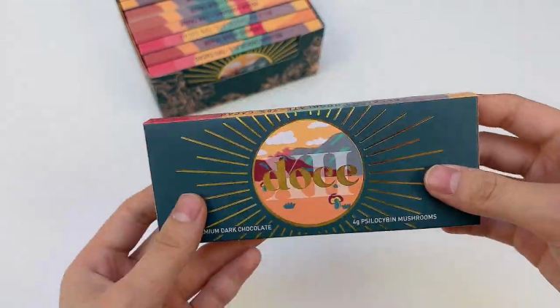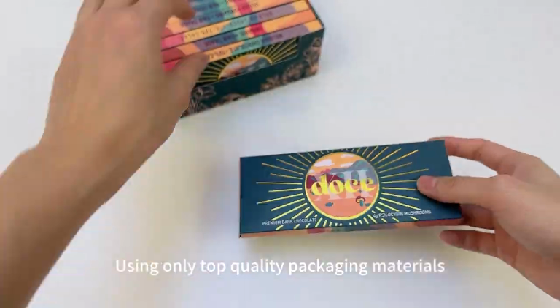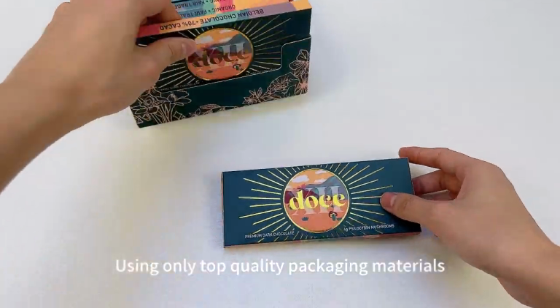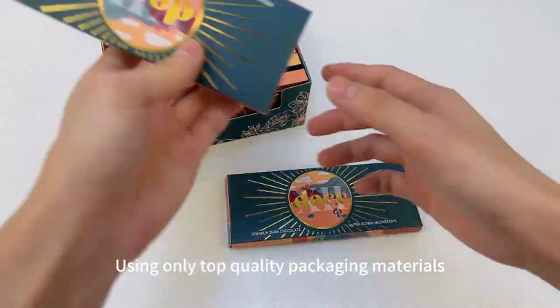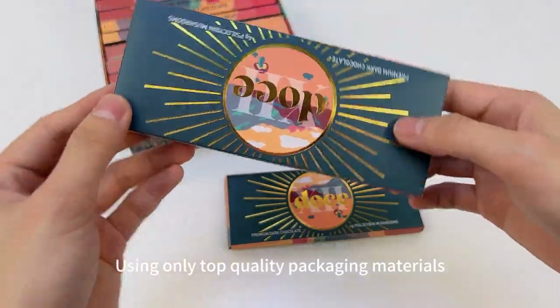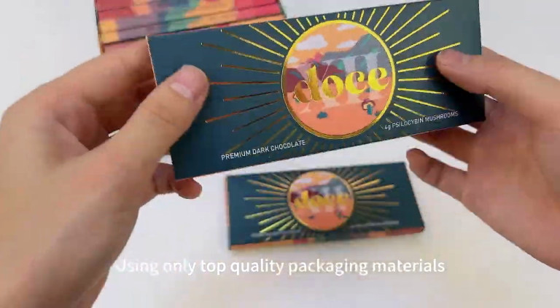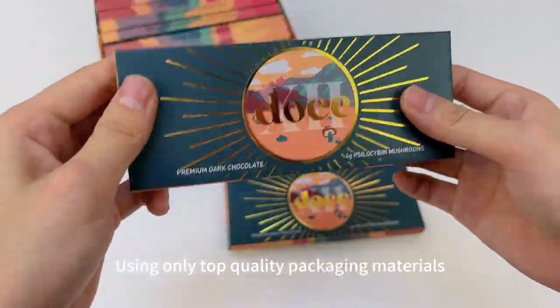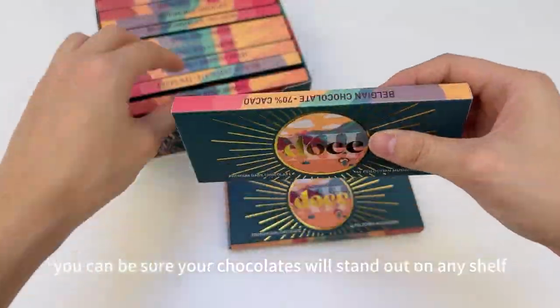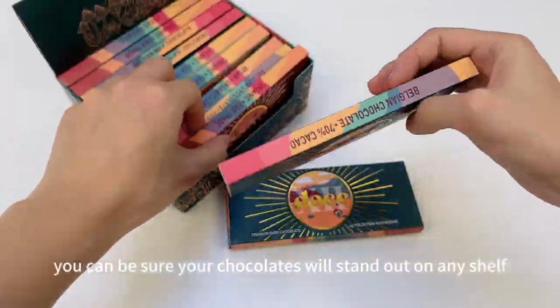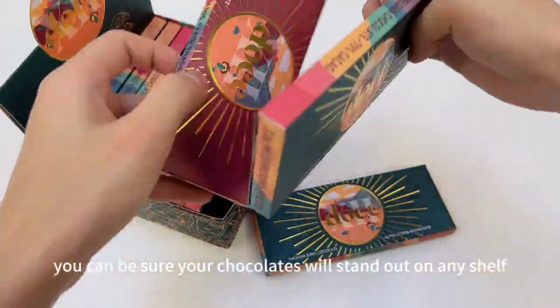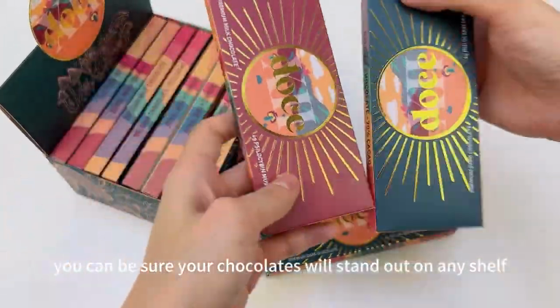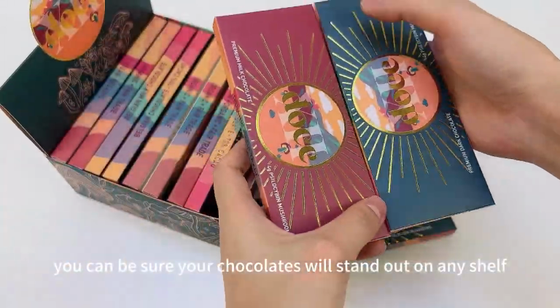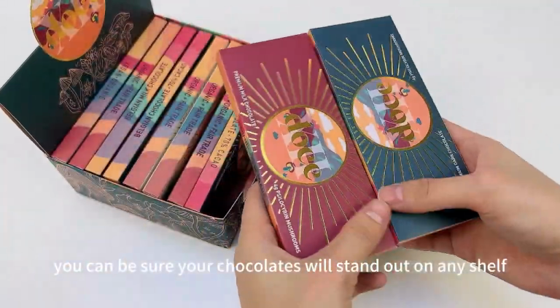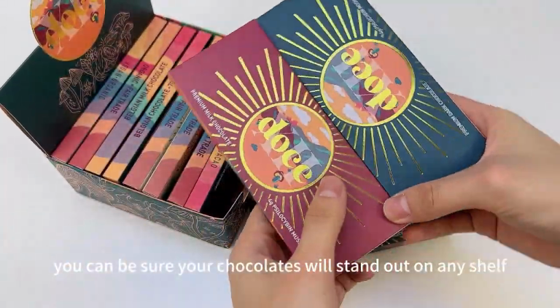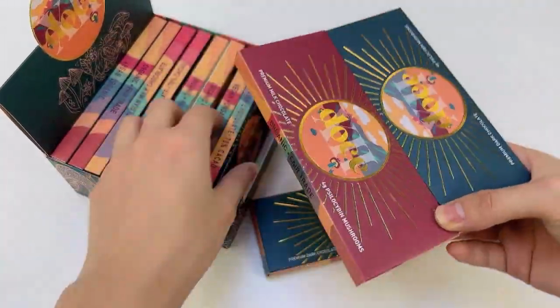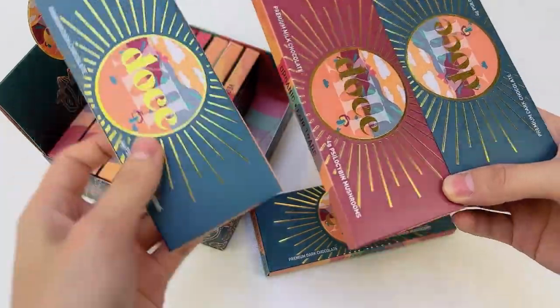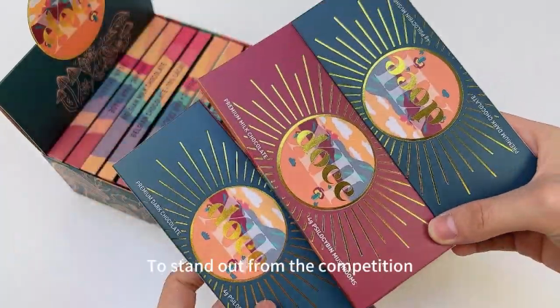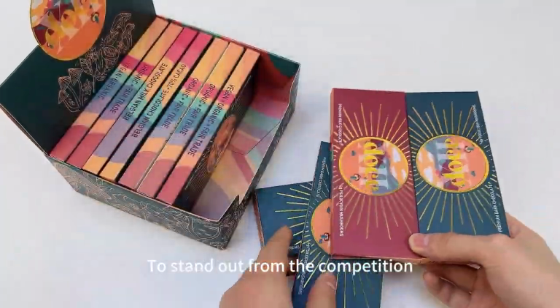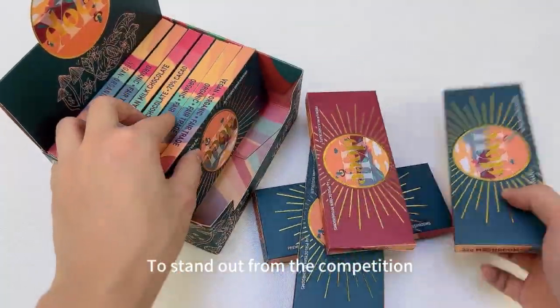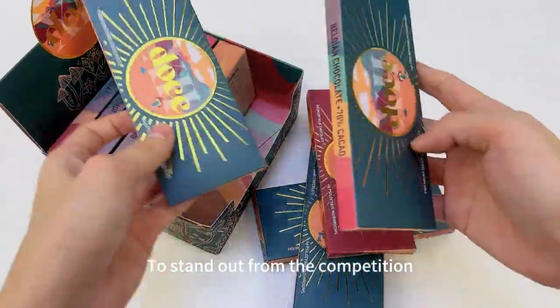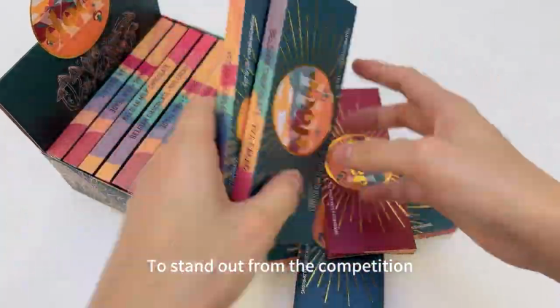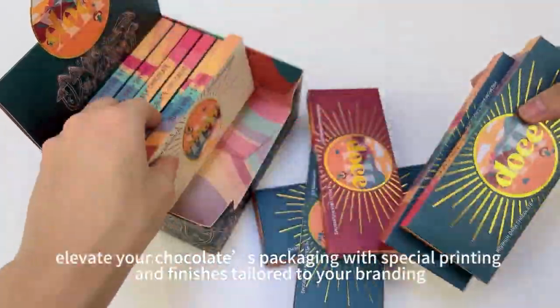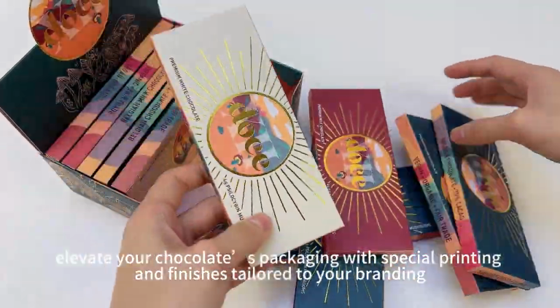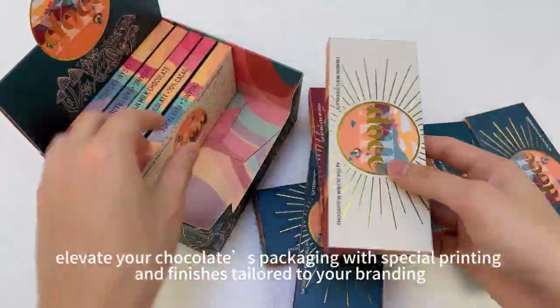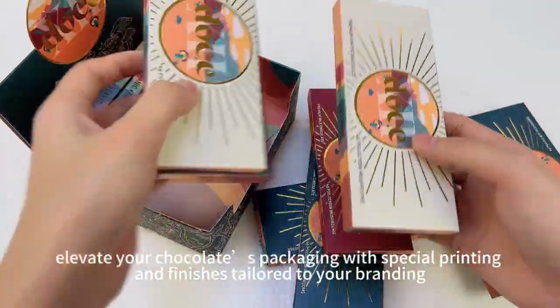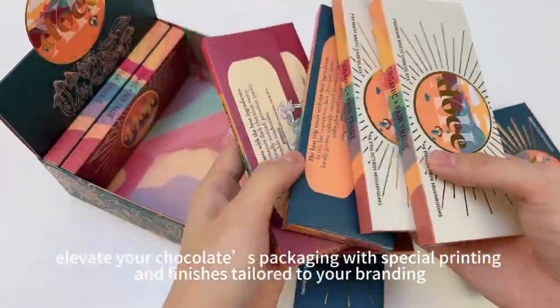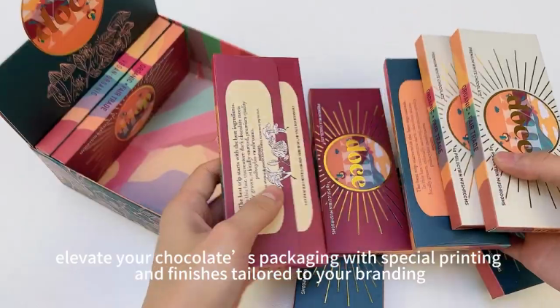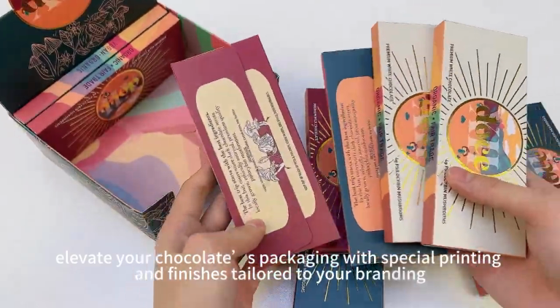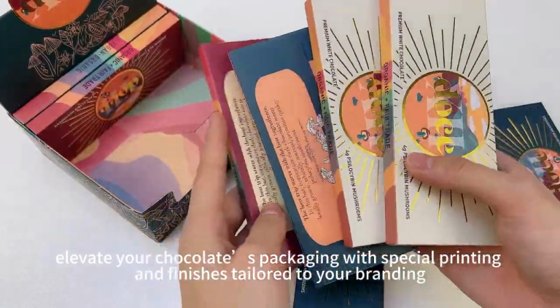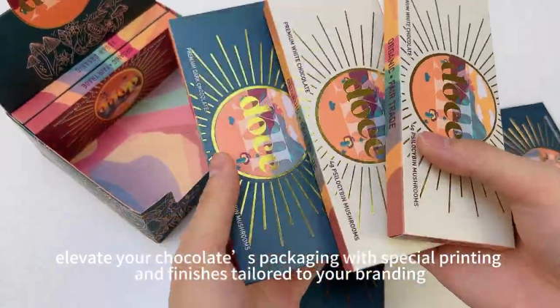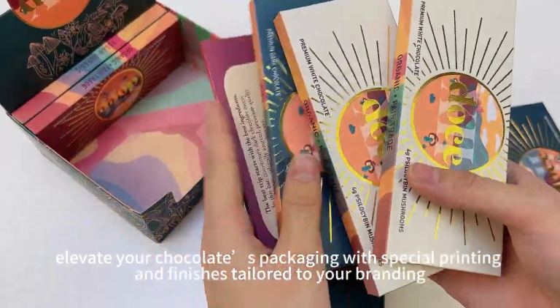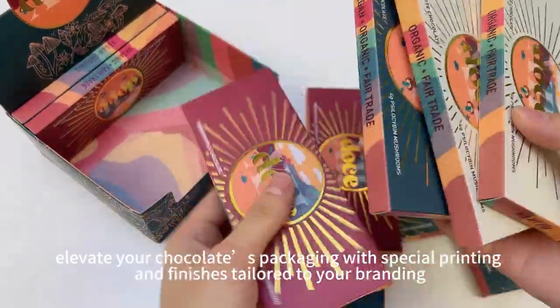Using only top quality packaging materials, you can be sure your chocolates will stand out on any shelf. To stand out from the competition, elevate your chocolate's packaging with special printing and finishes tailored to your branding.